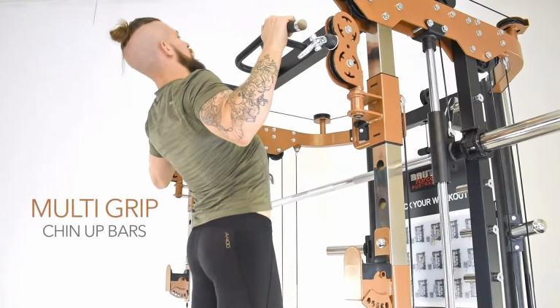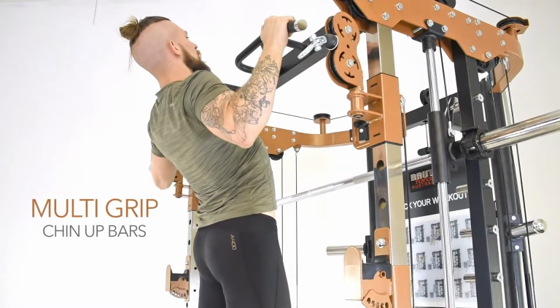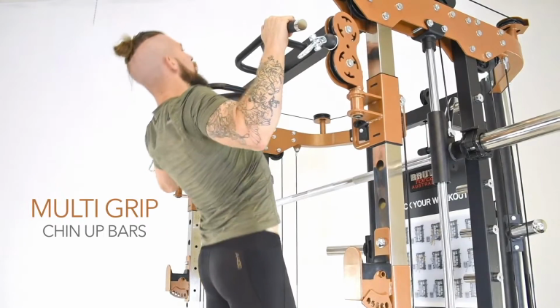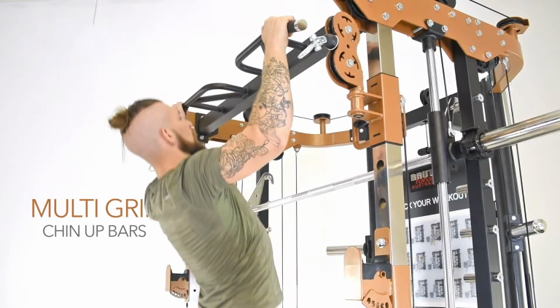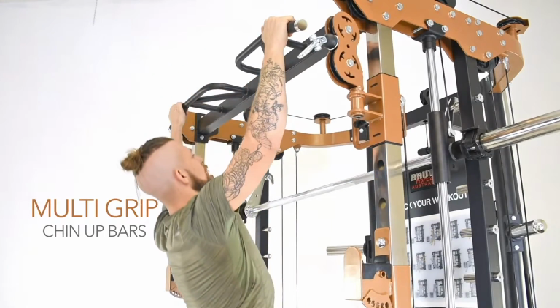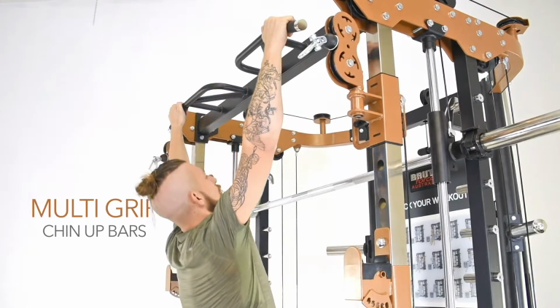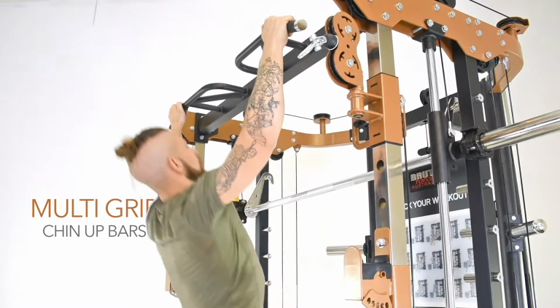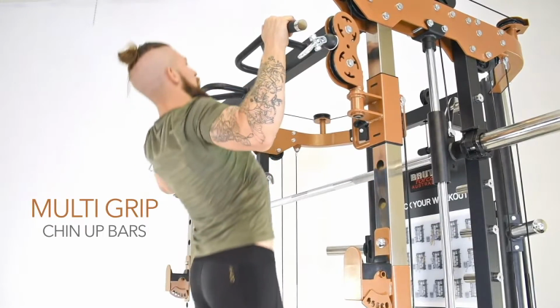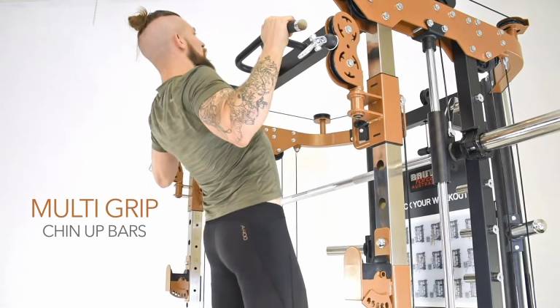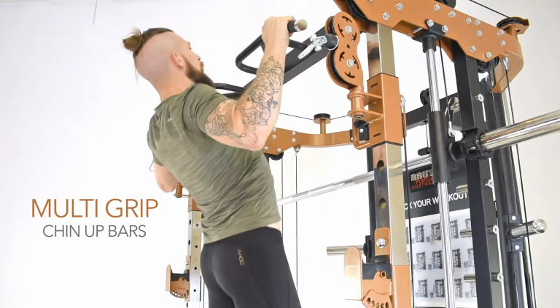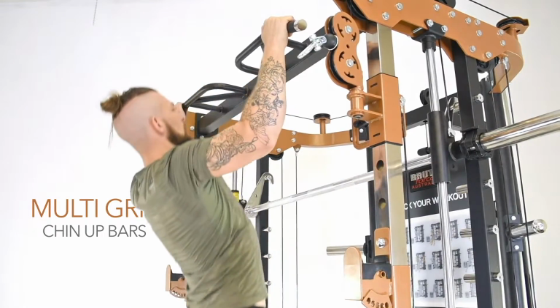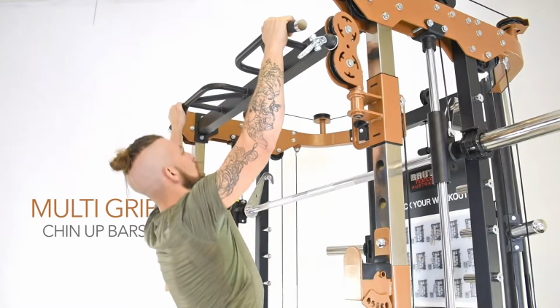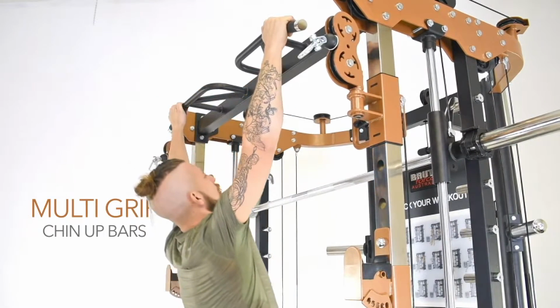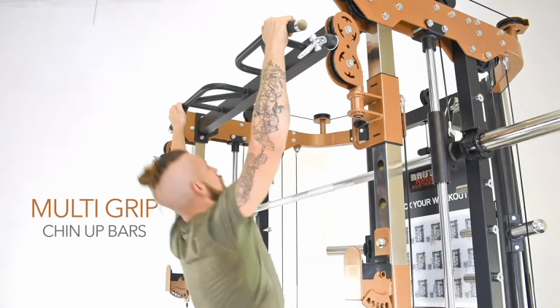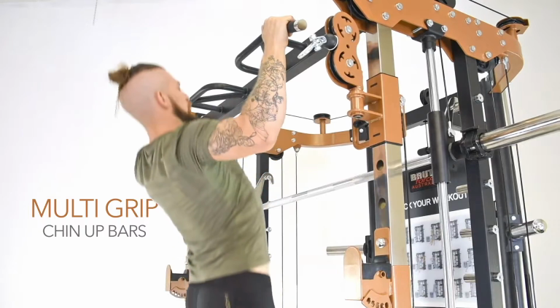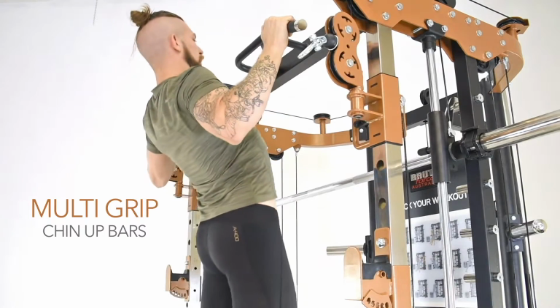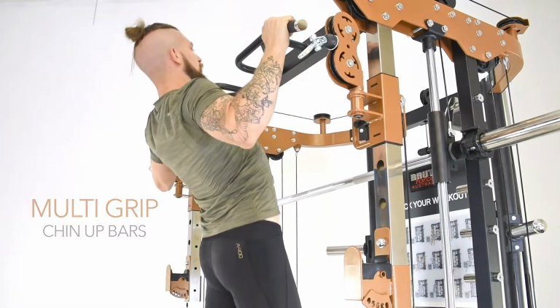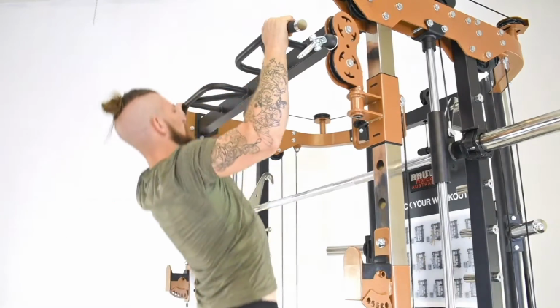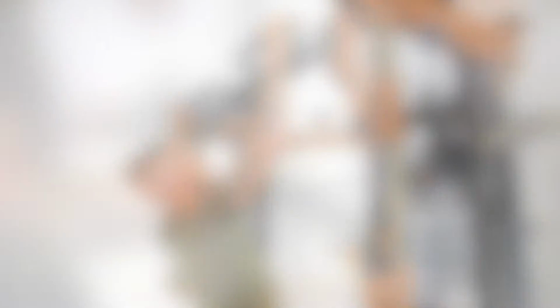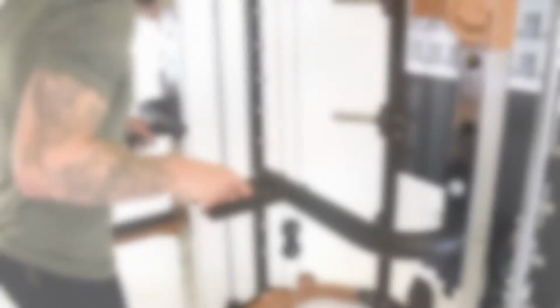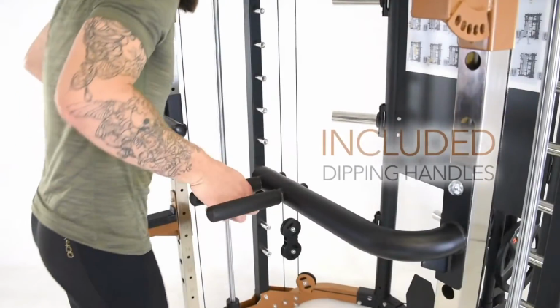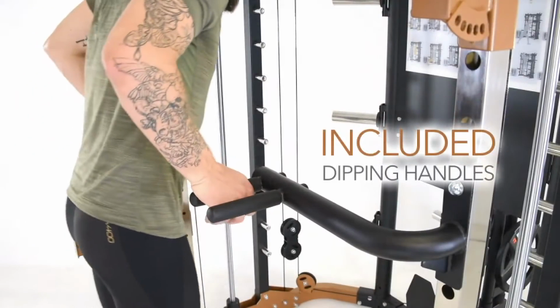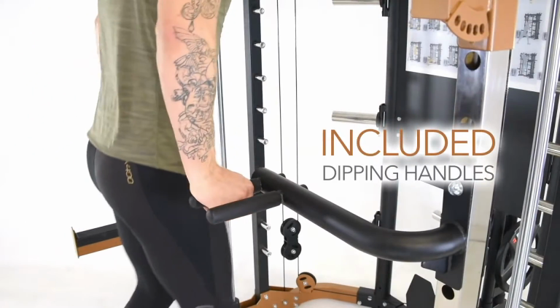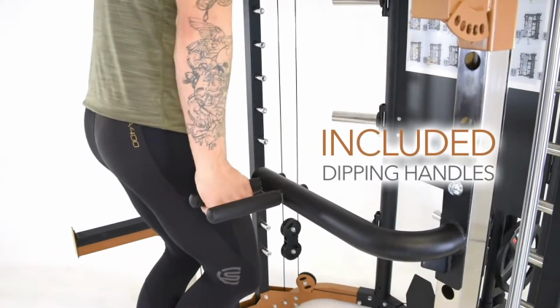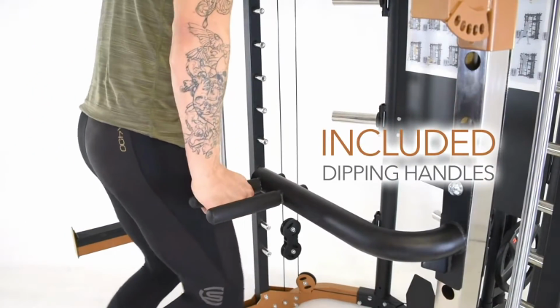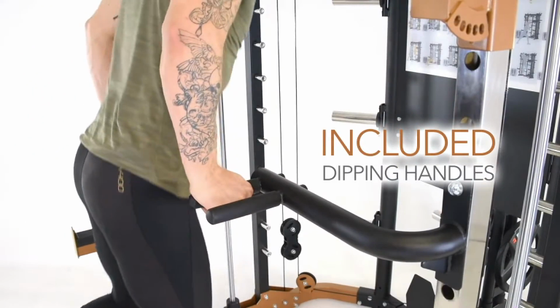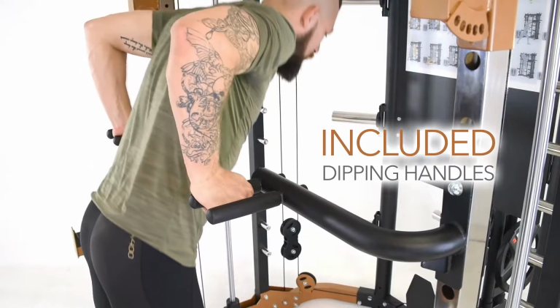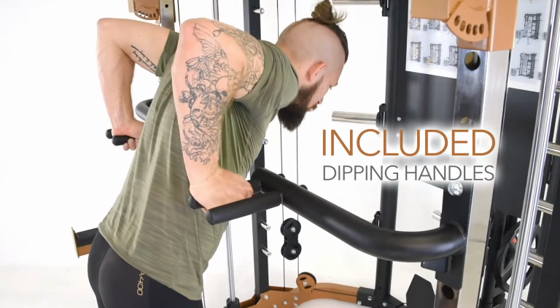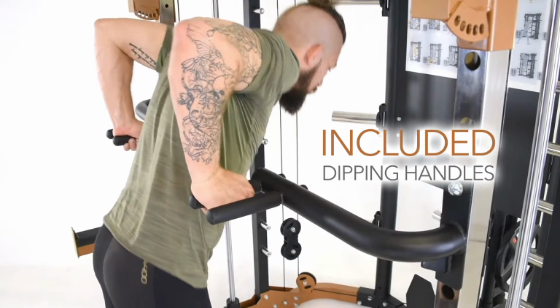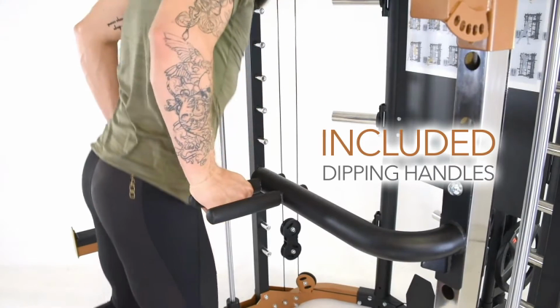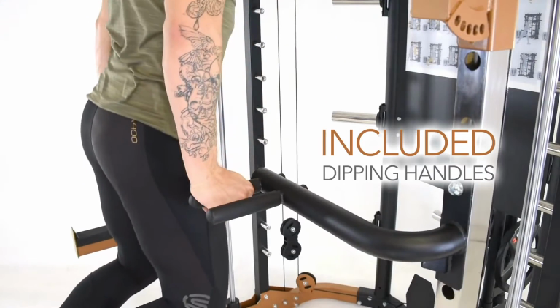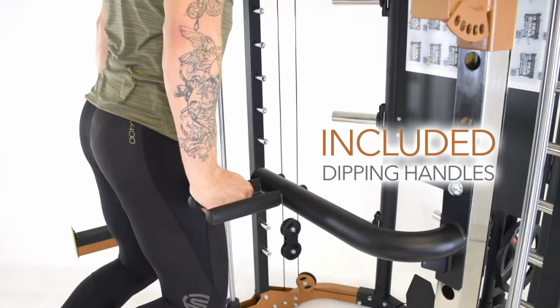The 270PT also sports multi-grip chin up bars to target specific muscle groups. Dipping handles are also included with your 270PT.